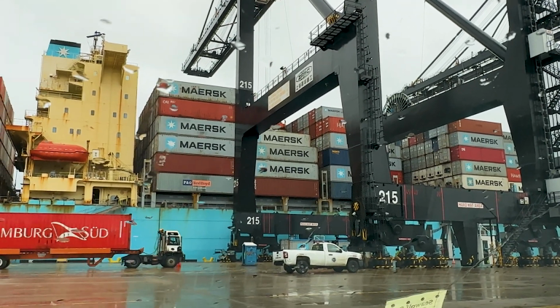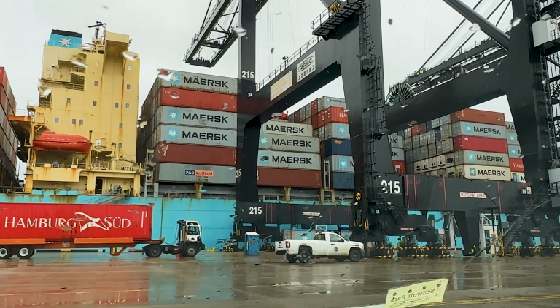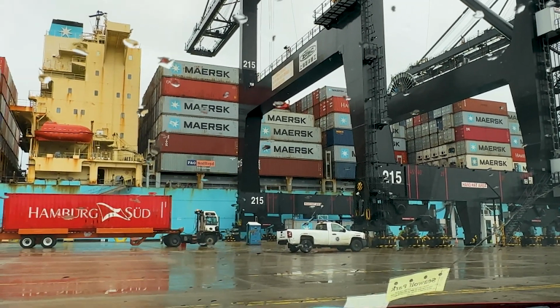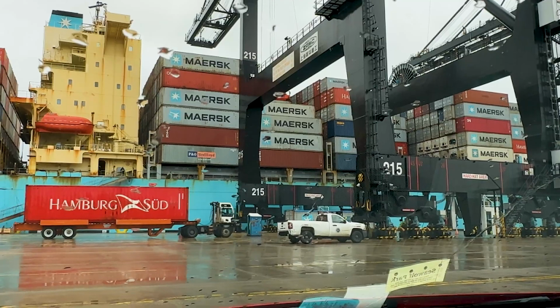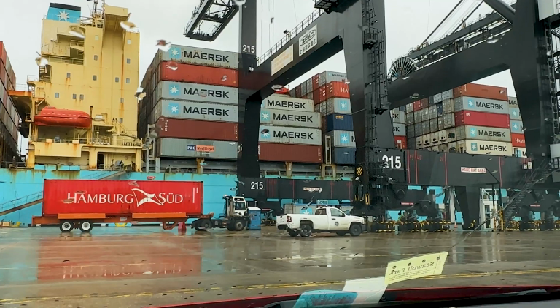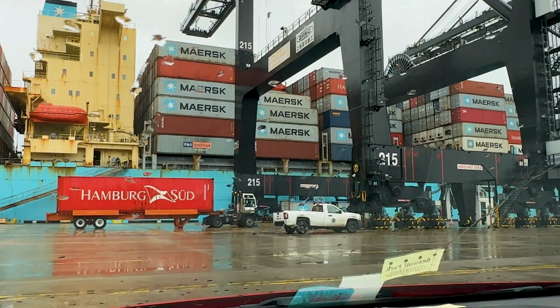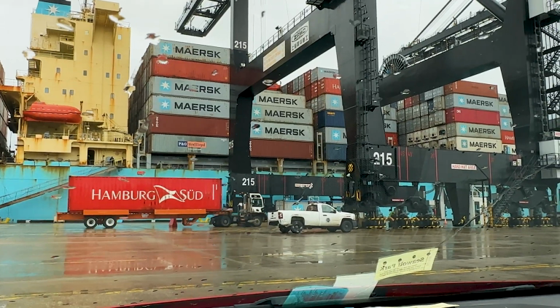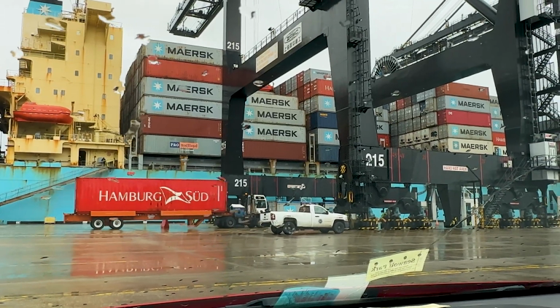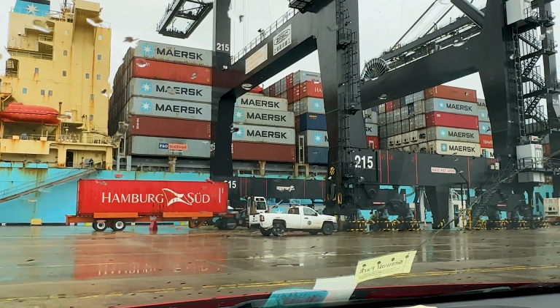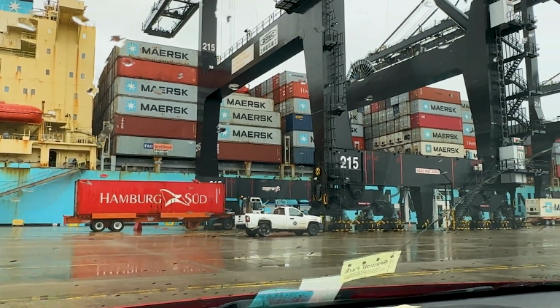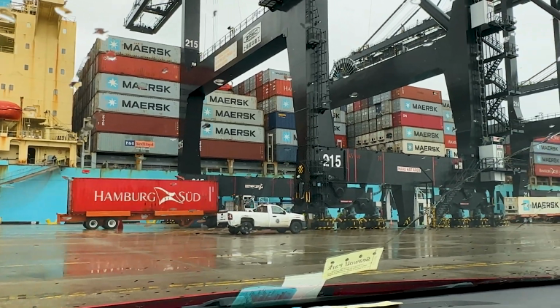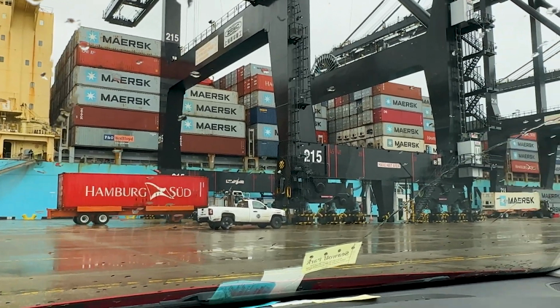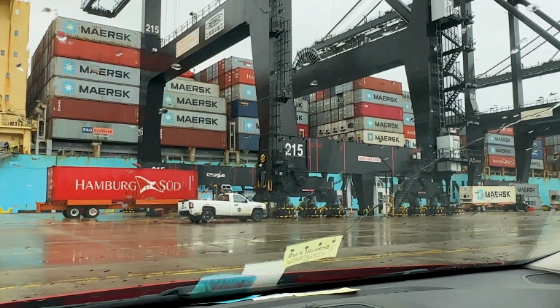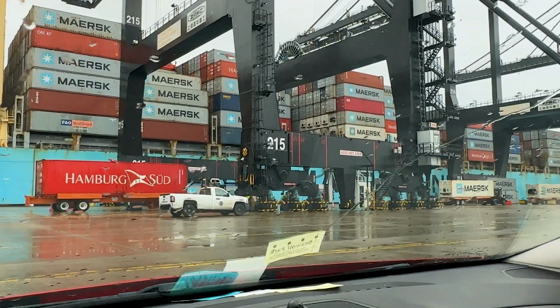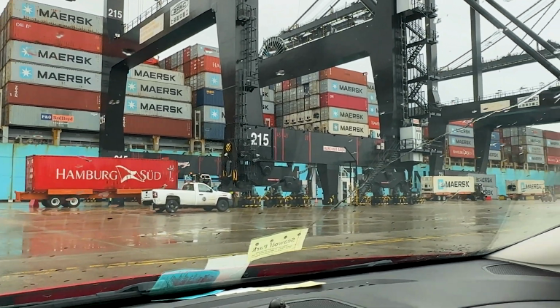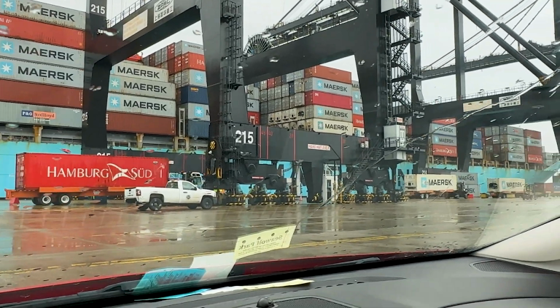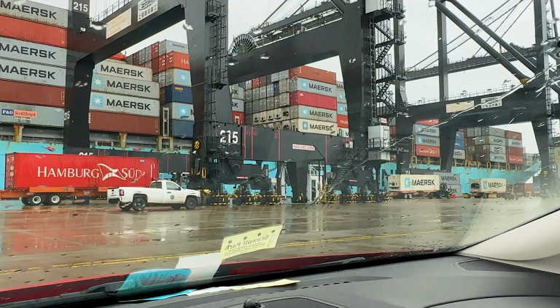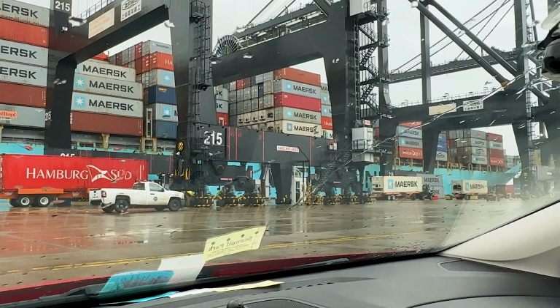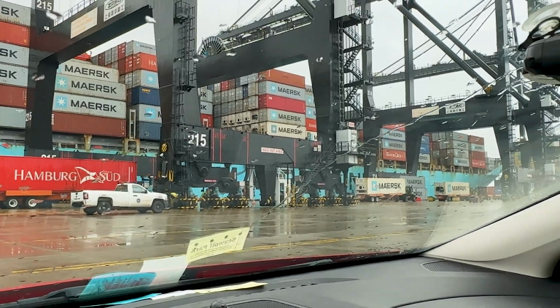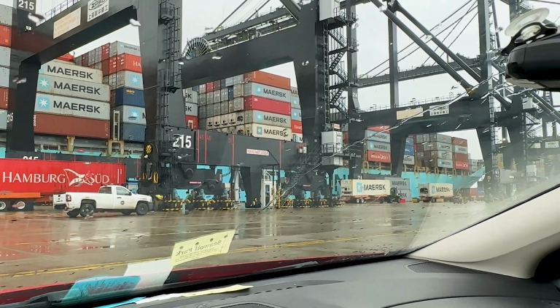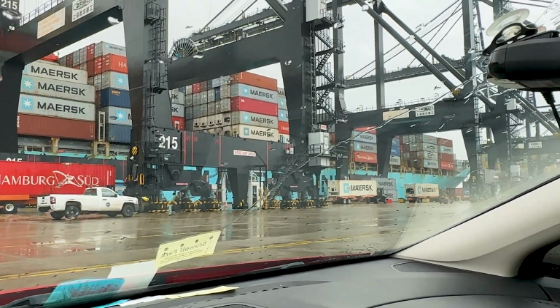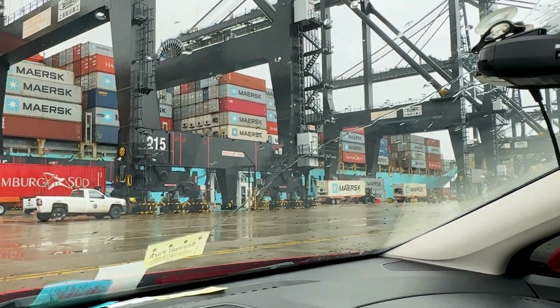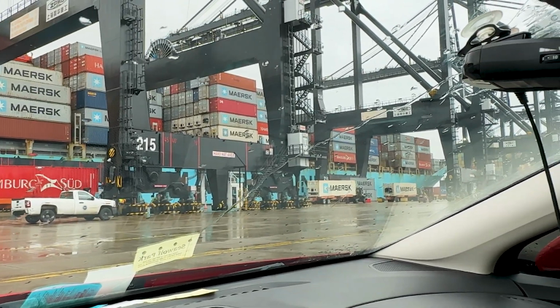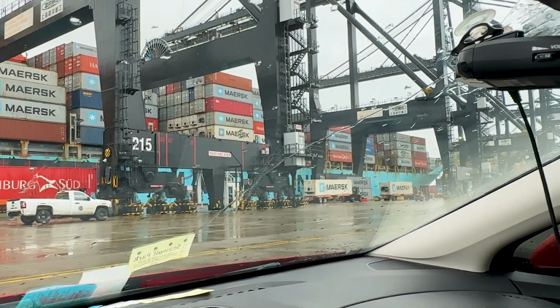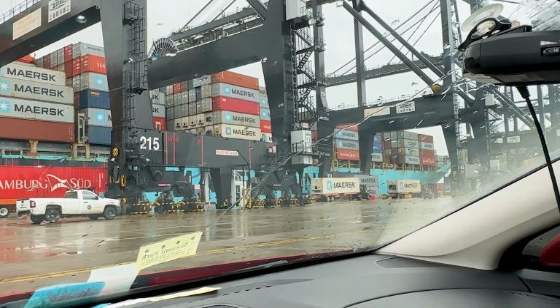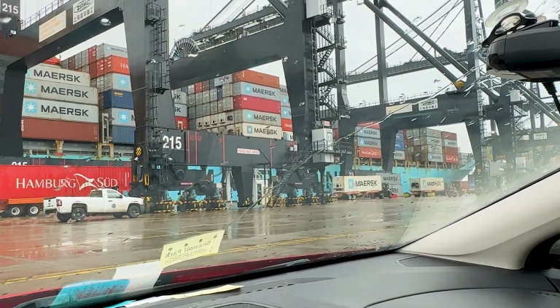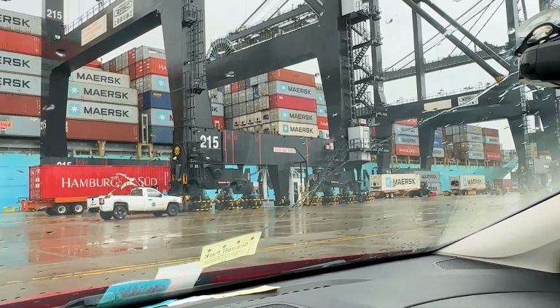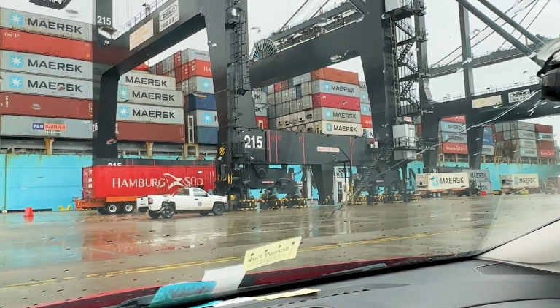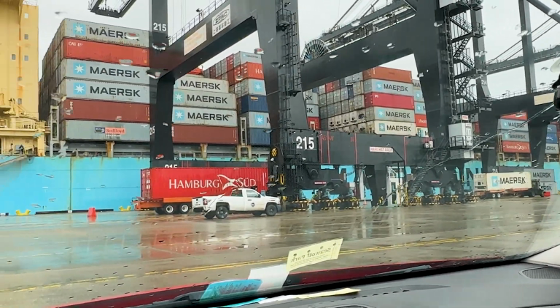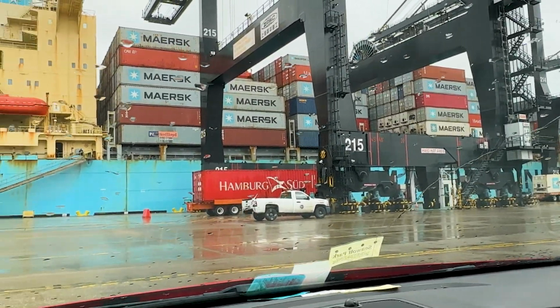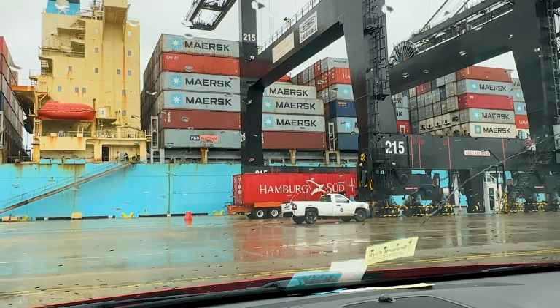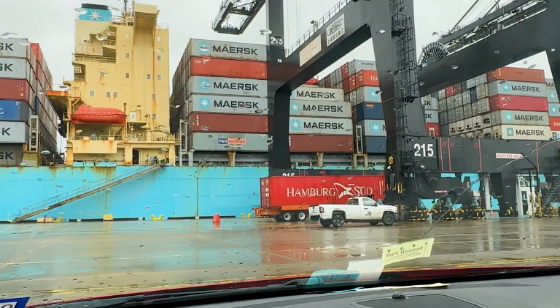Here's another truck pulling up. You can see how fast these containers are actually being loaded. Look further down the terminal — it's a fairly large ship. I'll be on board soon. See you there.